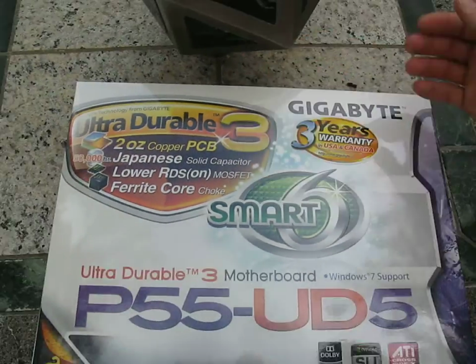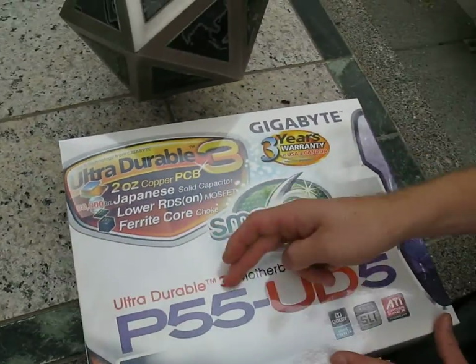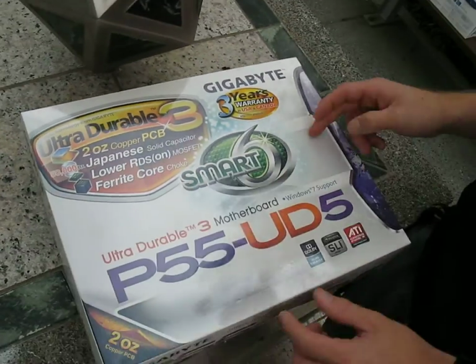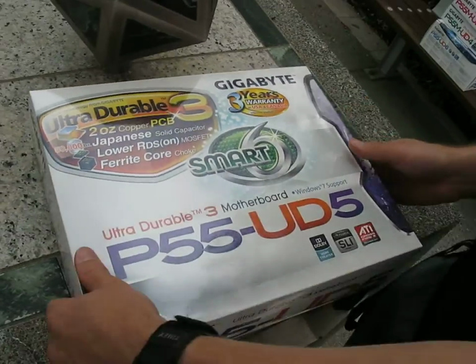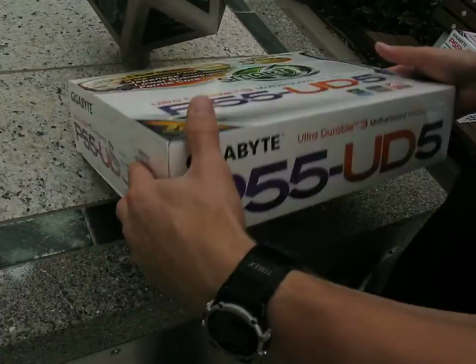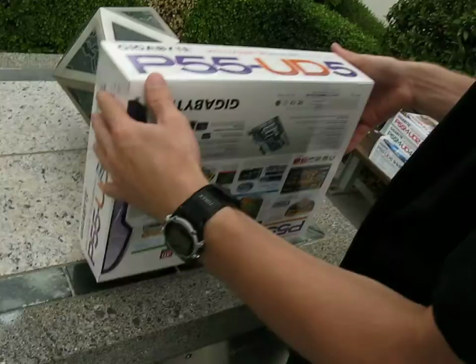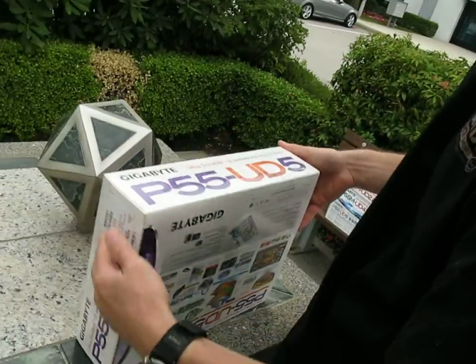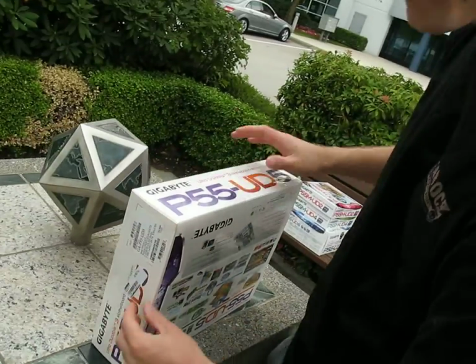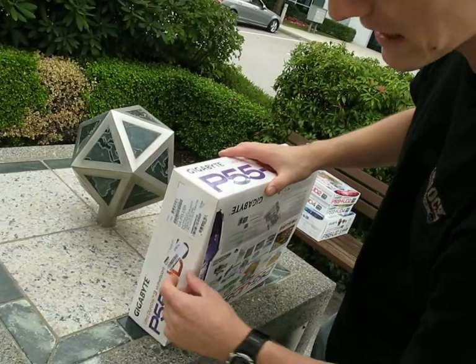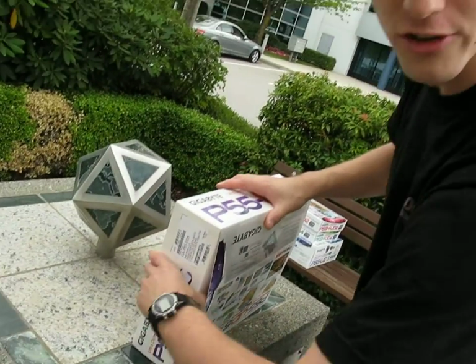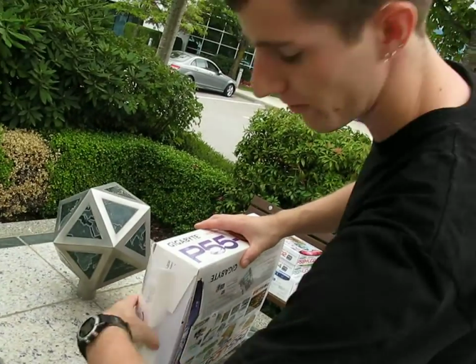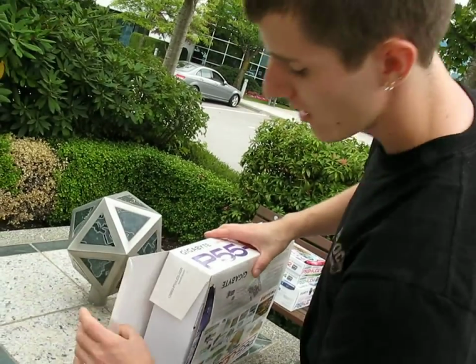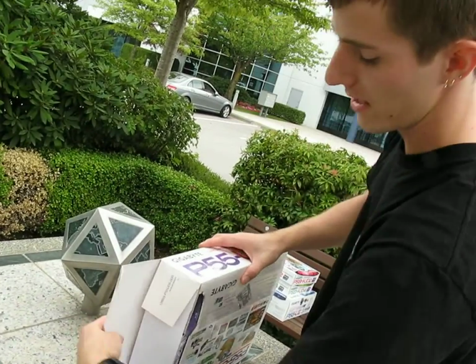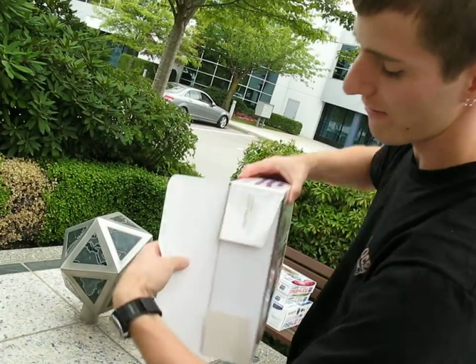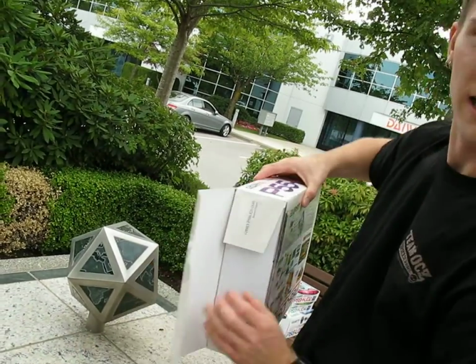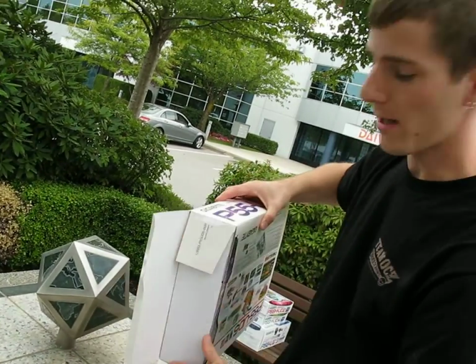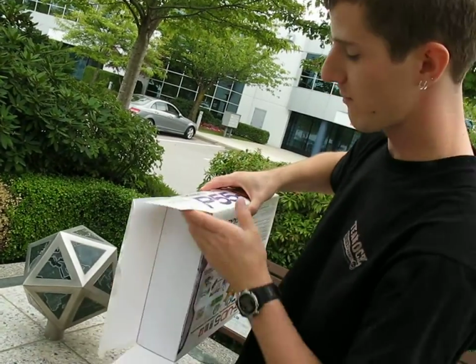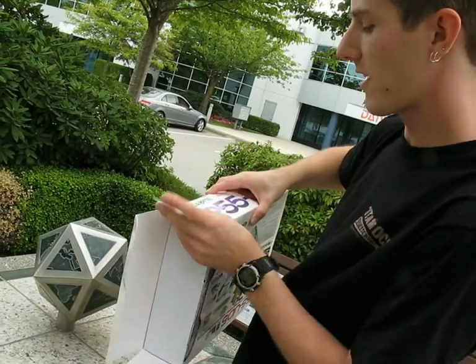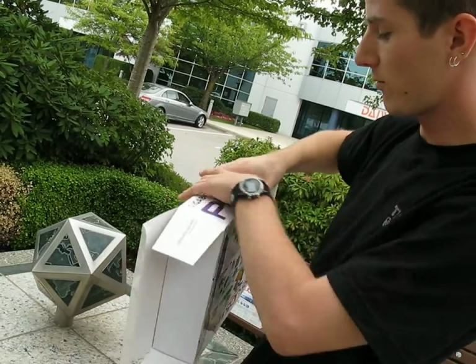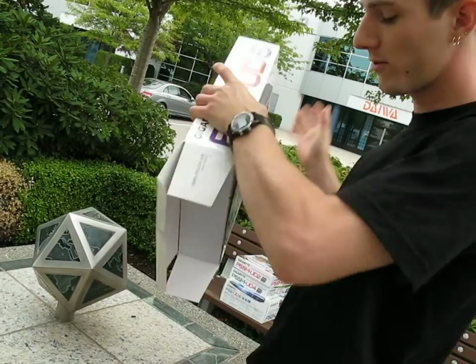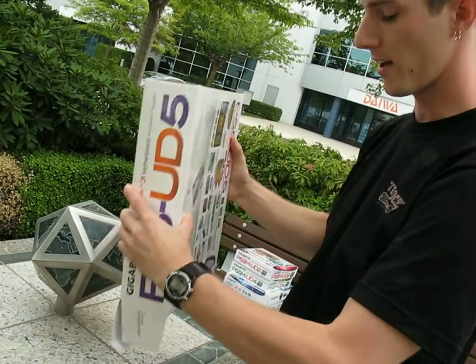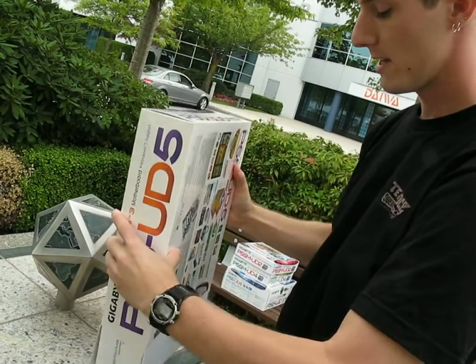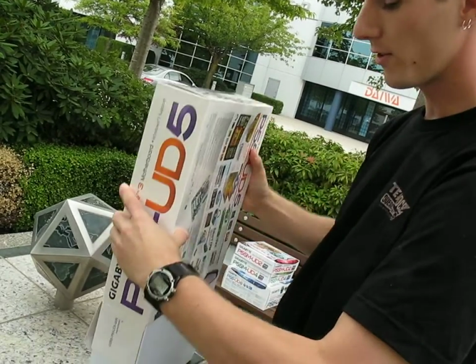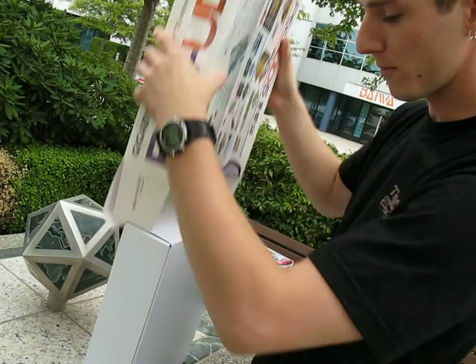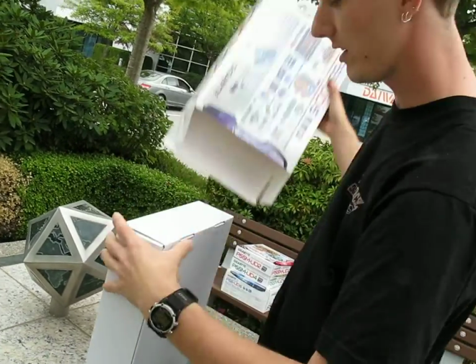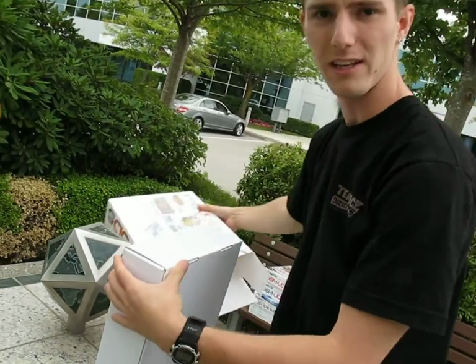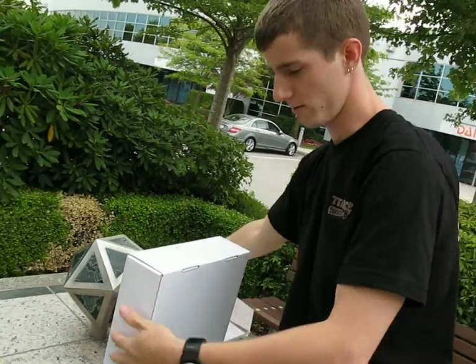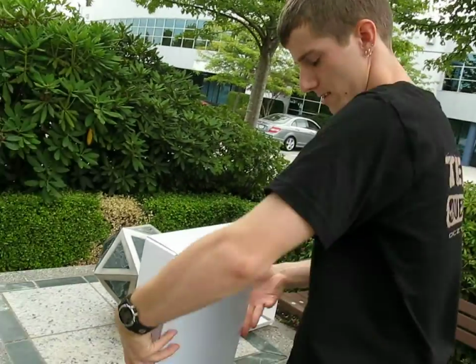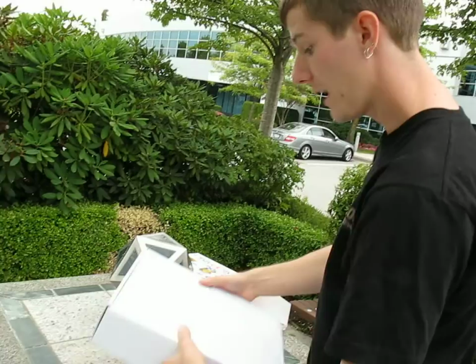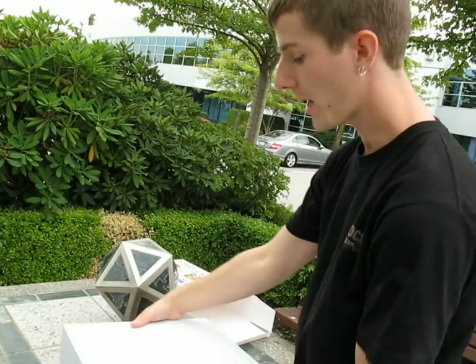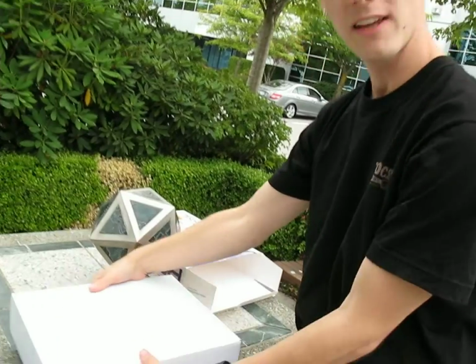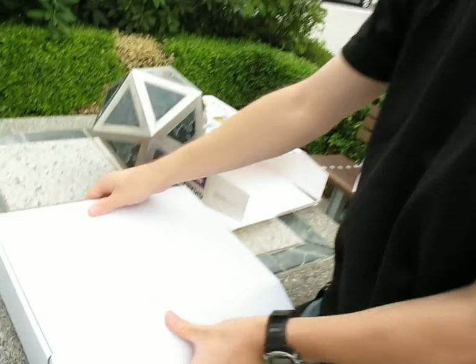And Smart 6, which is a variety of different ways of smartly managing your system, which I finally looked up. Most of the time I don't run those sort of bundled motherboard utilities anyway. Let's get this board open.